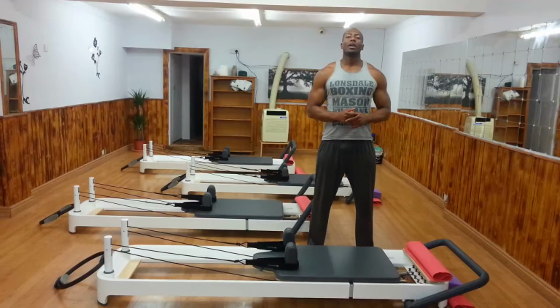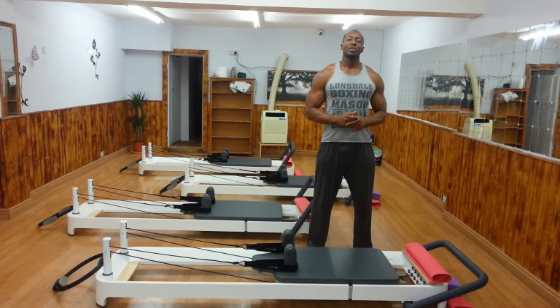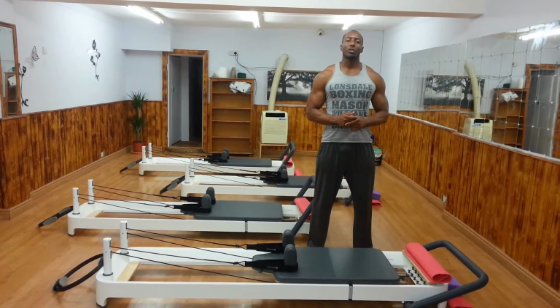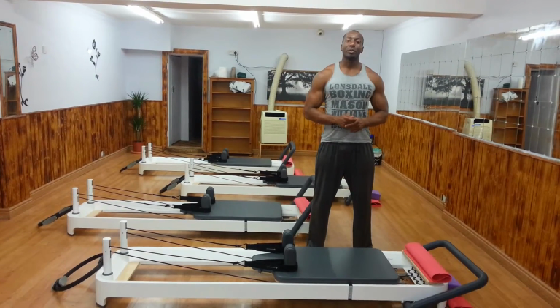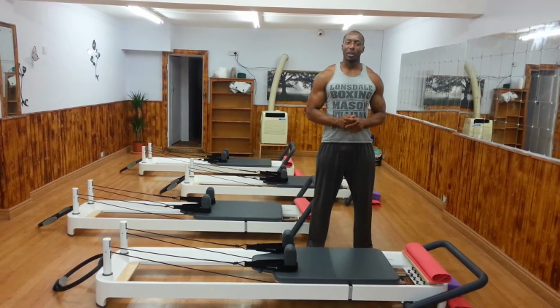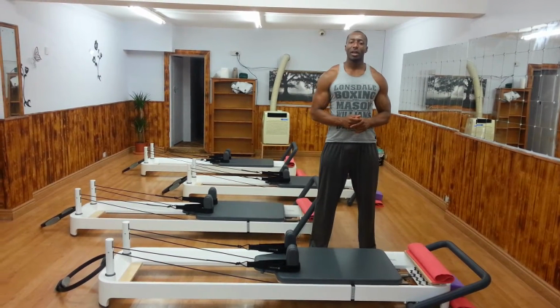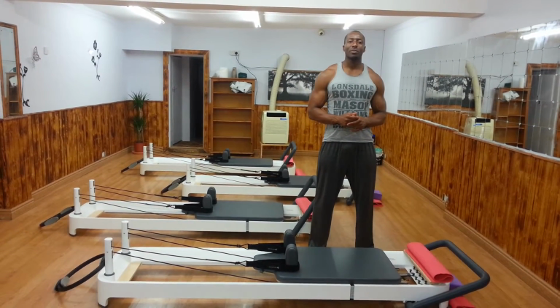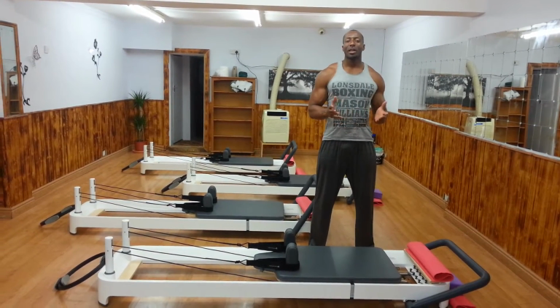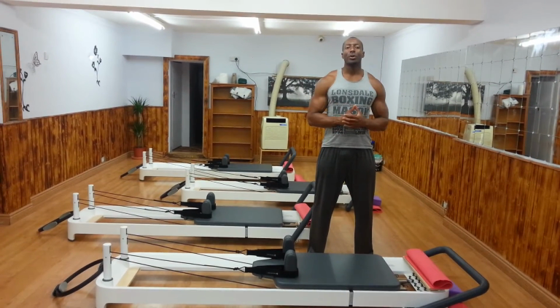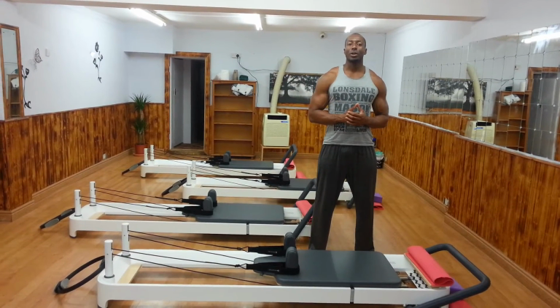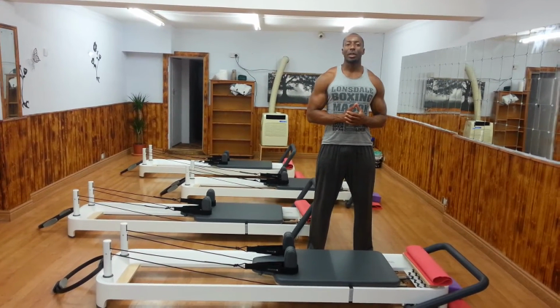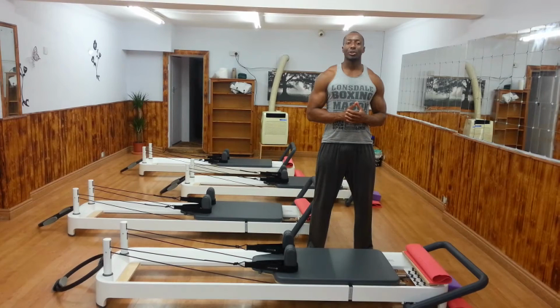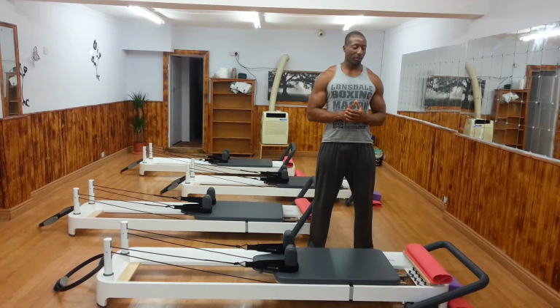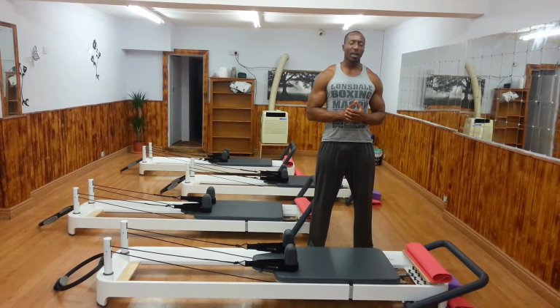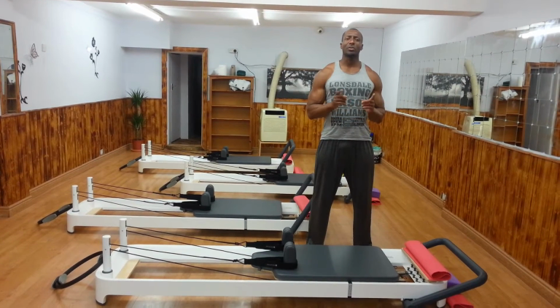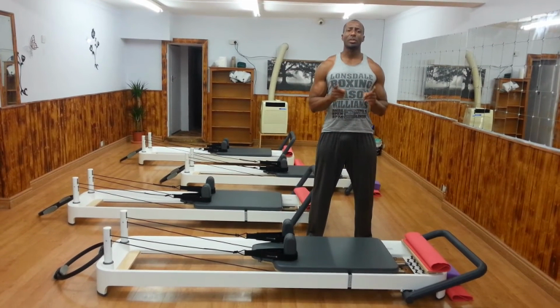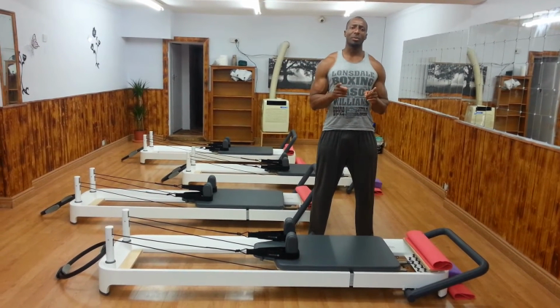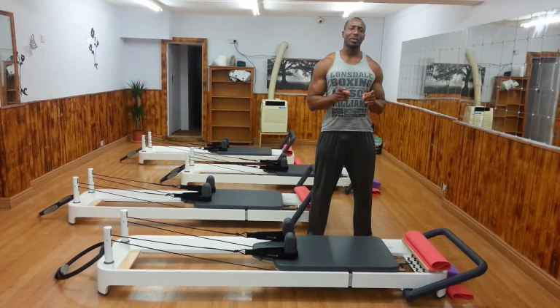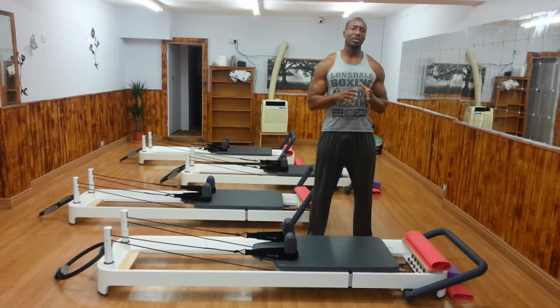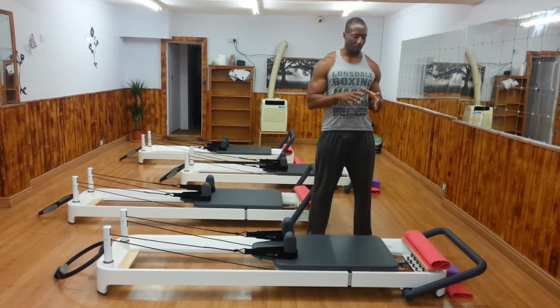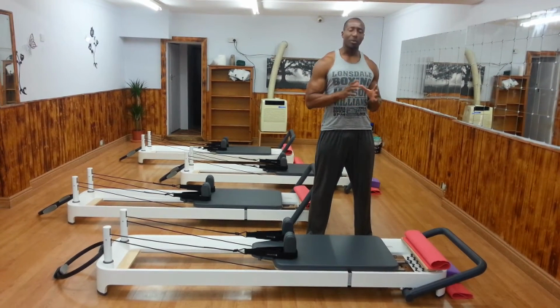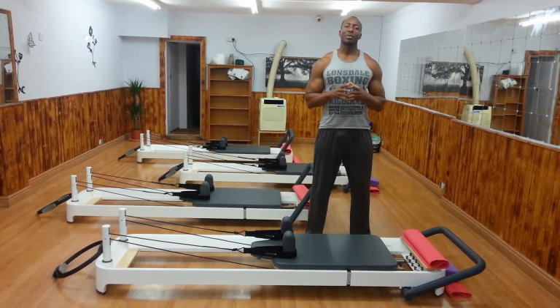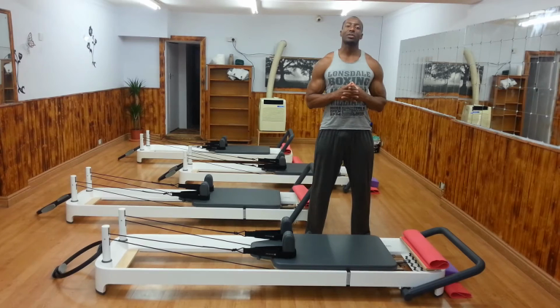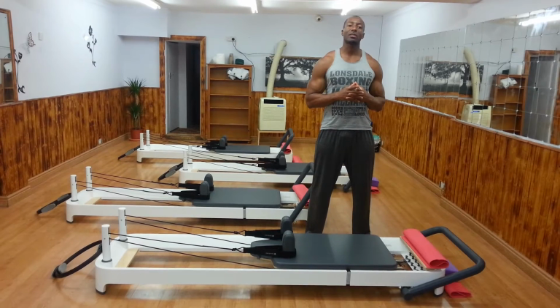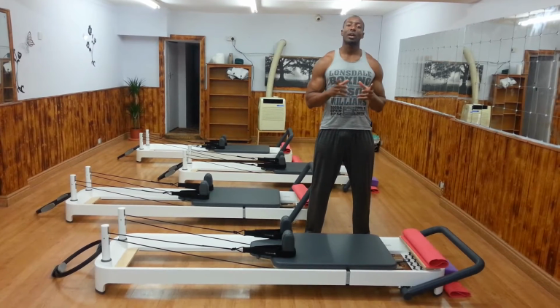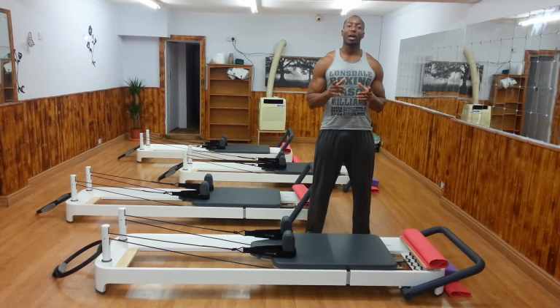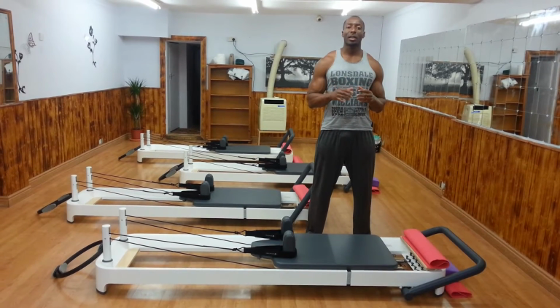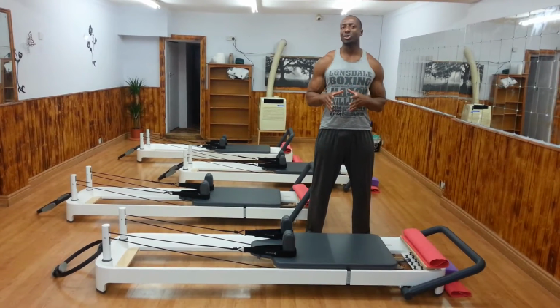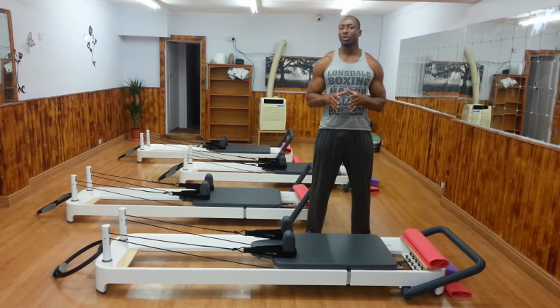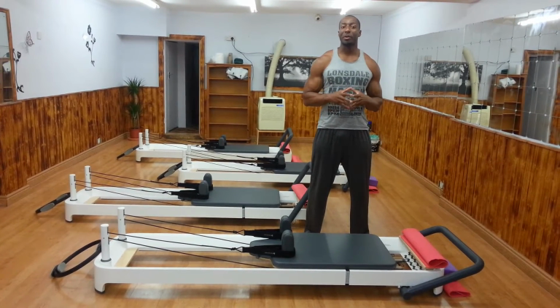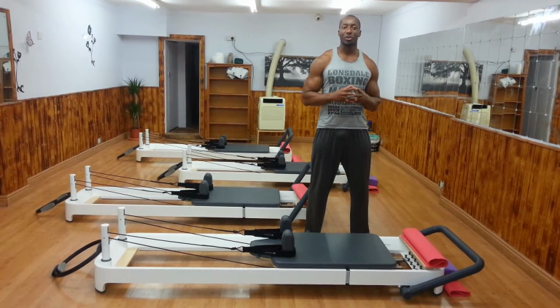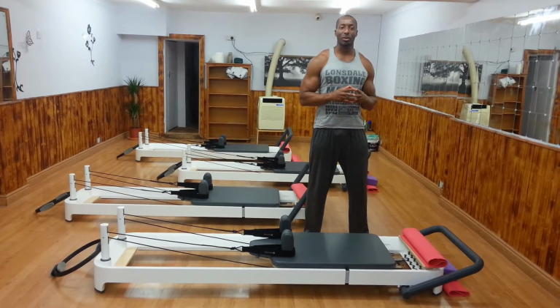Hi guys, this is Charles from Flowing Body Pilates. As before, I'm going to go with a short sequence. Actually, this first one is not going to be a sequence — I'm just going to be doing one of my favorite exercises, the pike, and I'll be showing a few variations we can do.